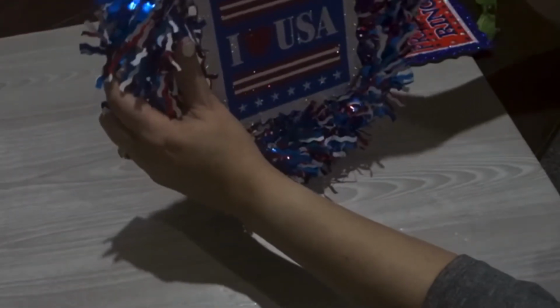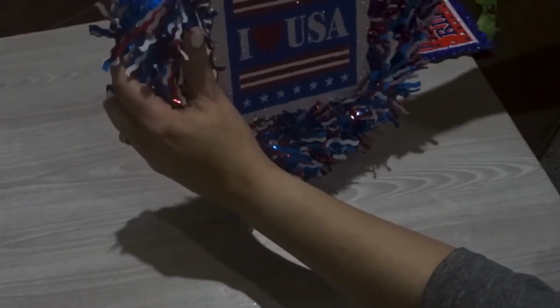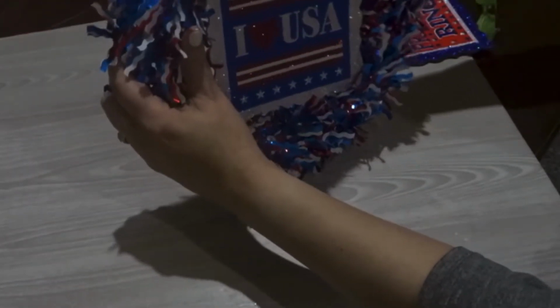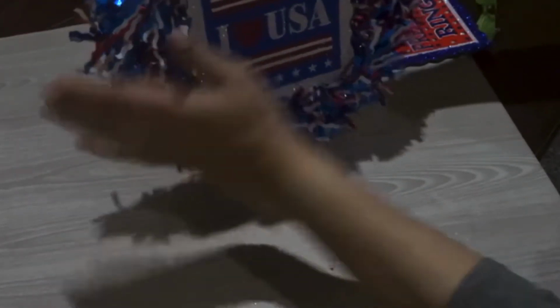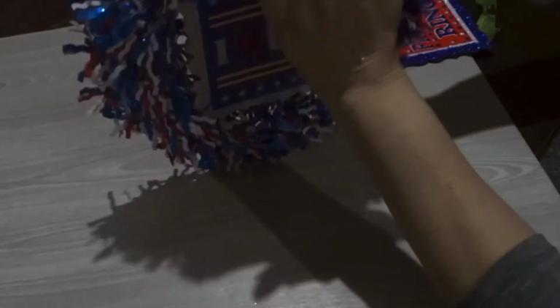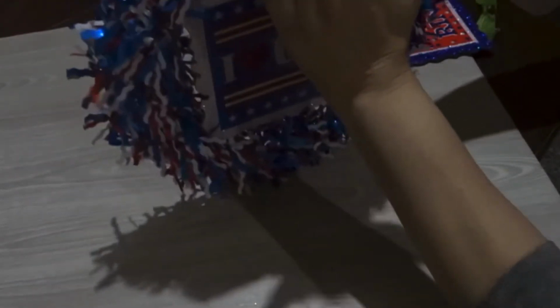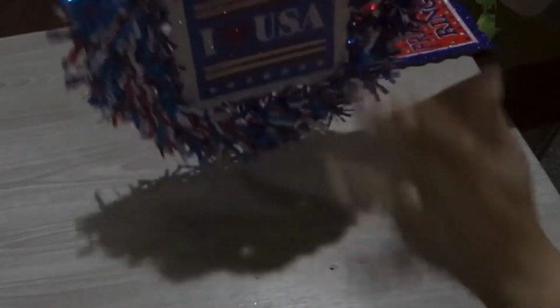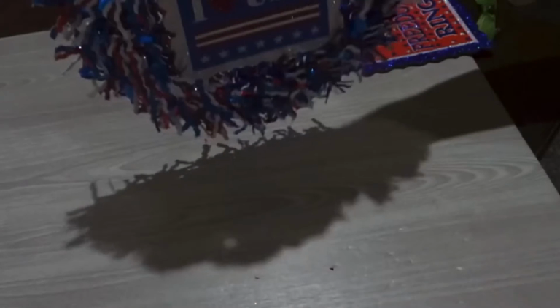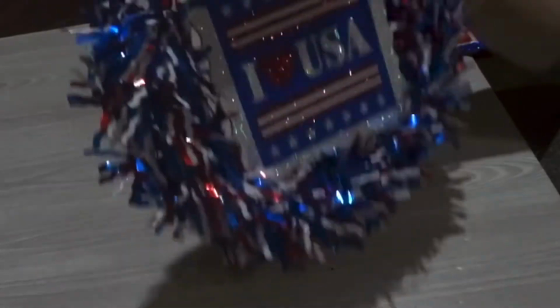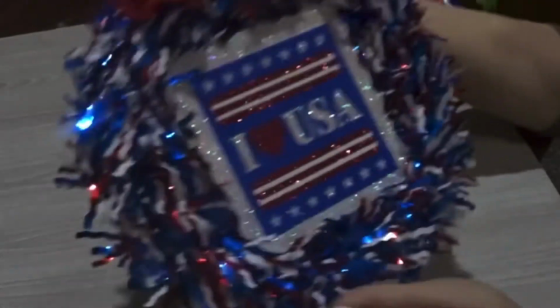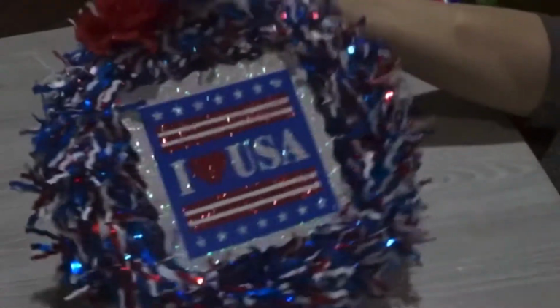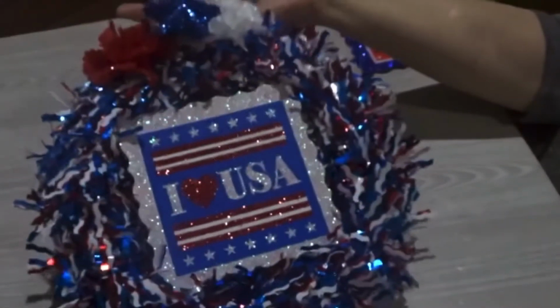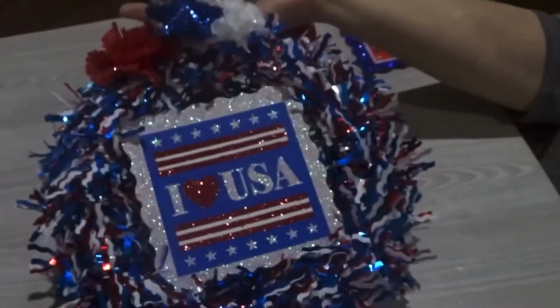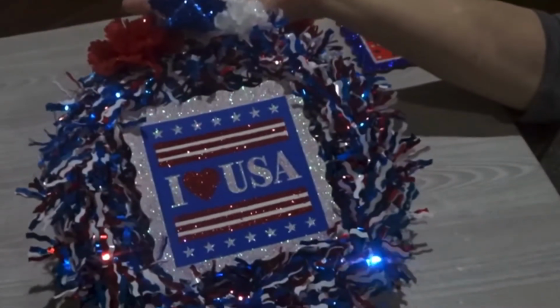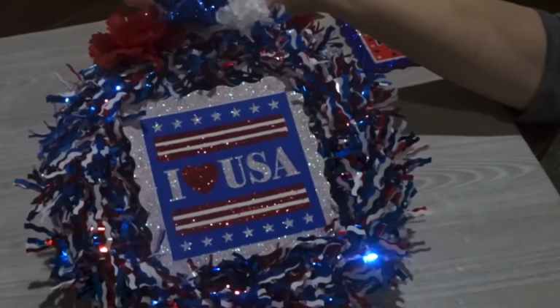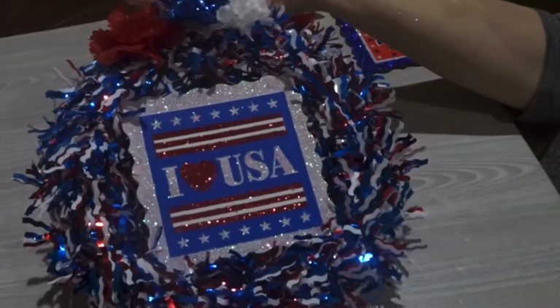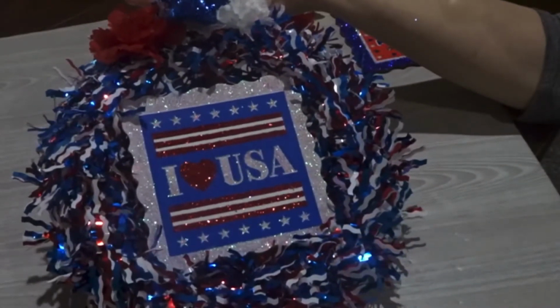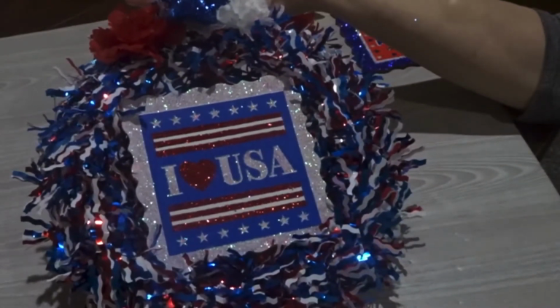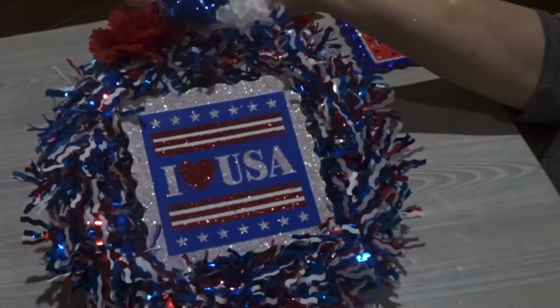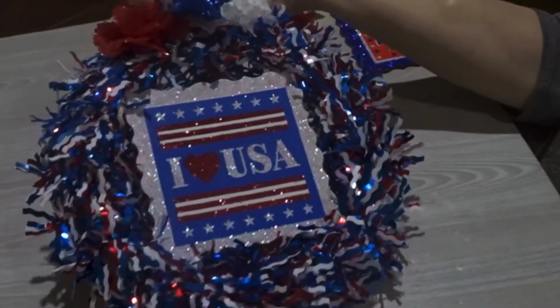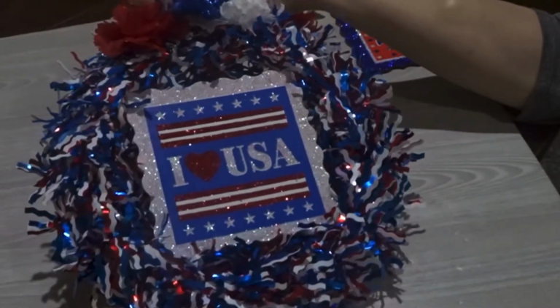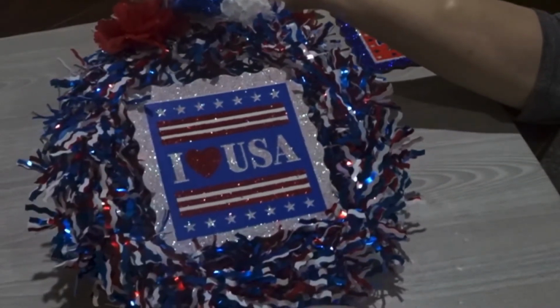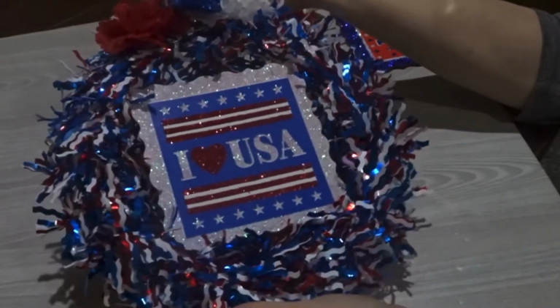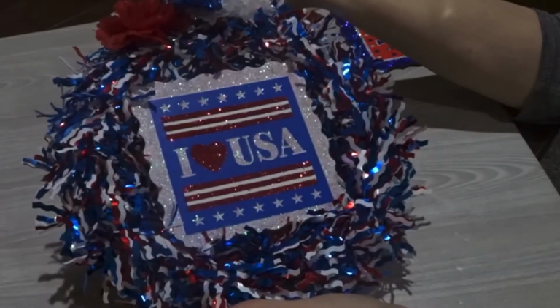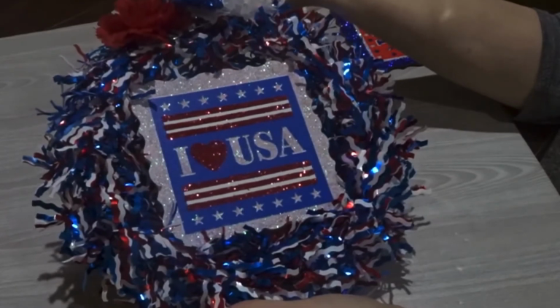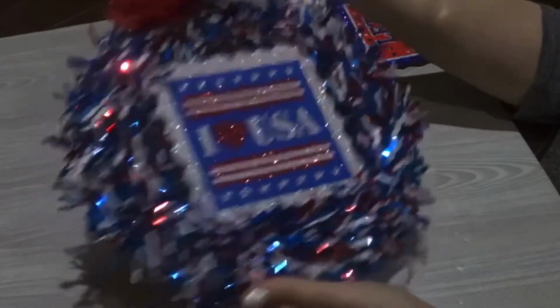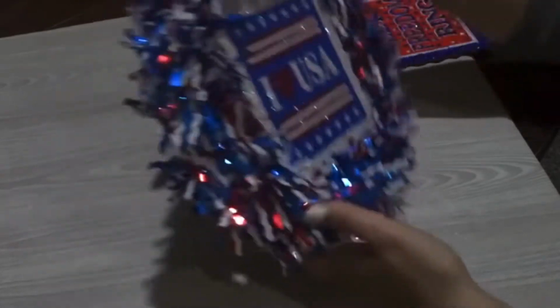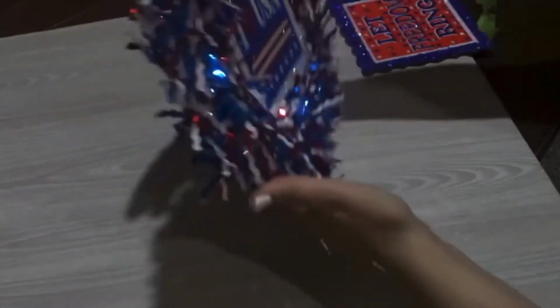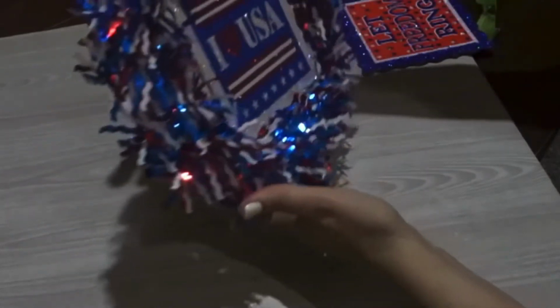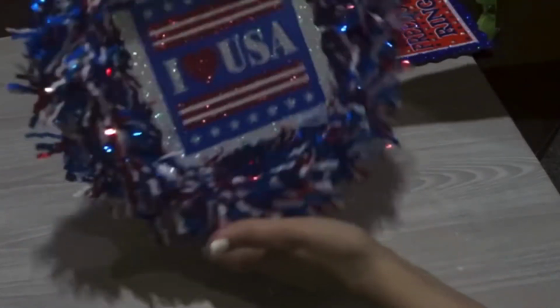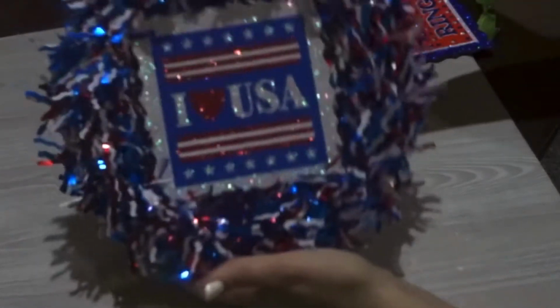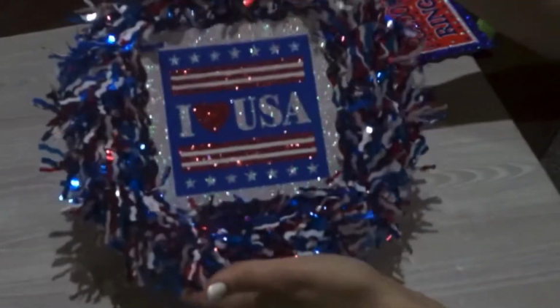I'm sorry for the footage. It looked fine when I was videoing, and then when I went back to look at it, it looks like my camera cut some stuff off, but I will give you some better pictures.